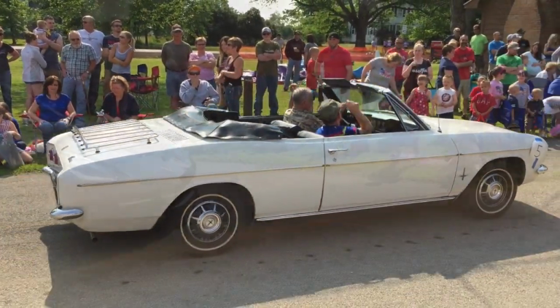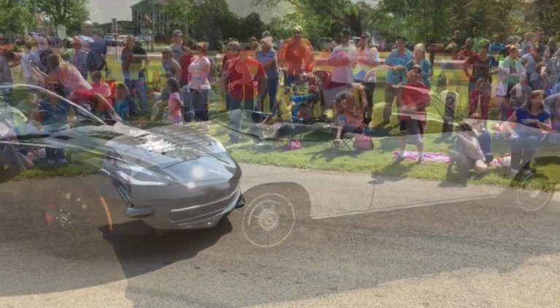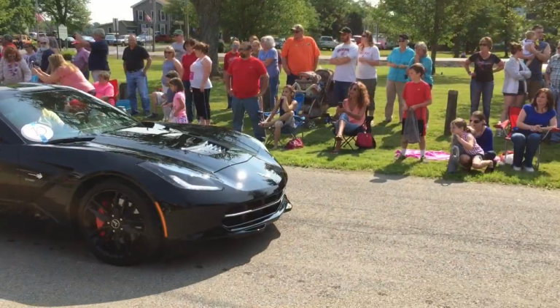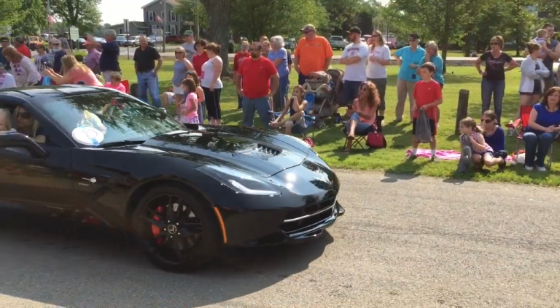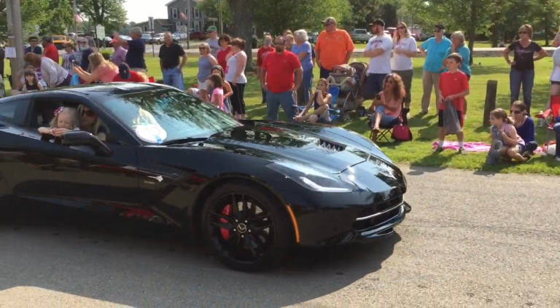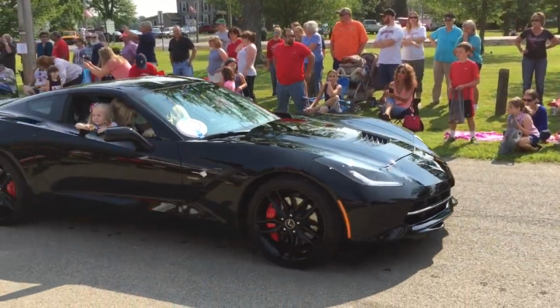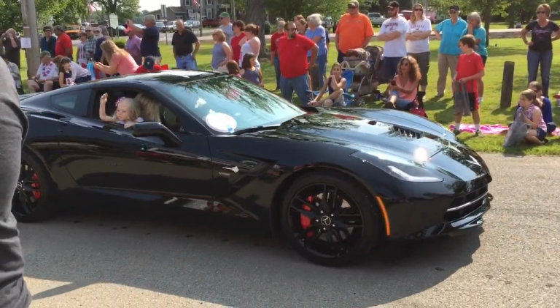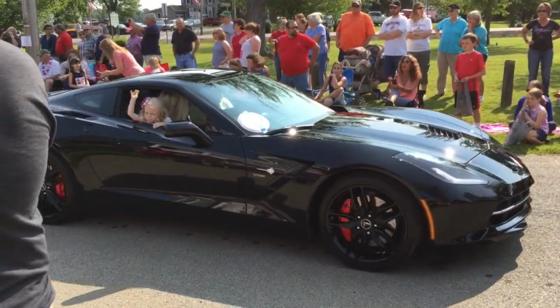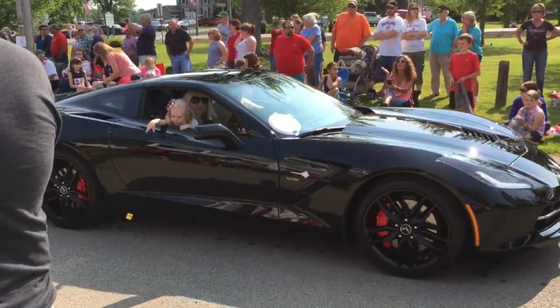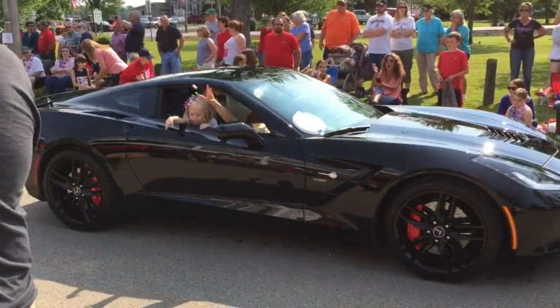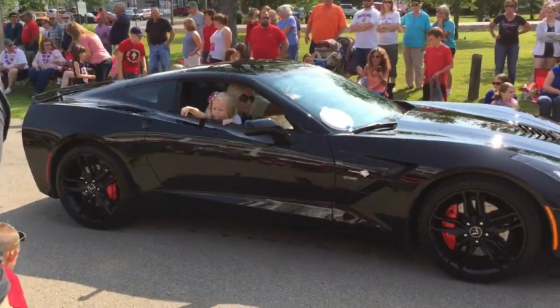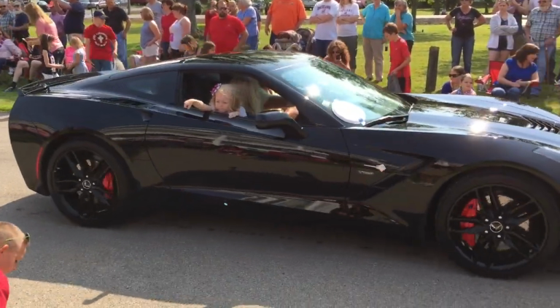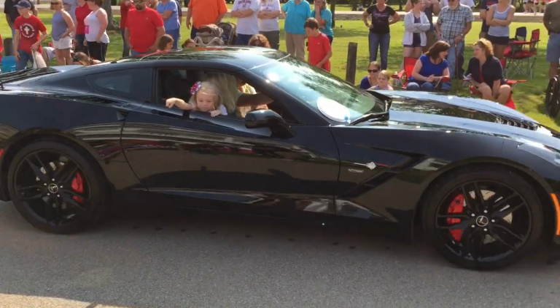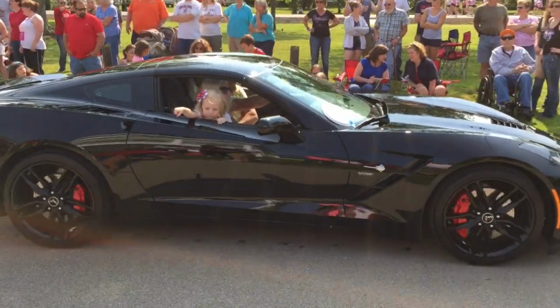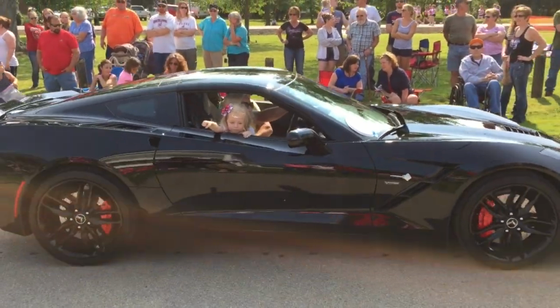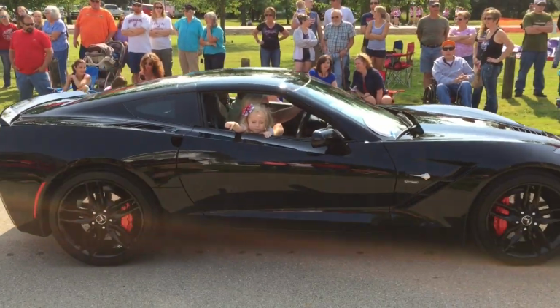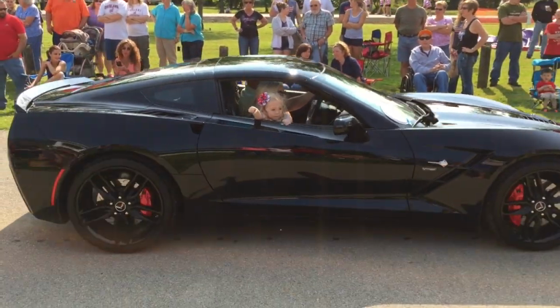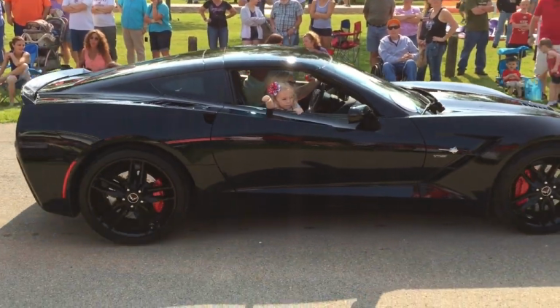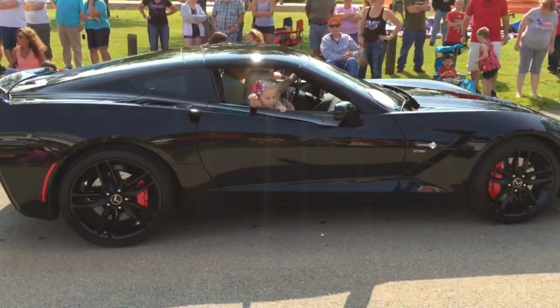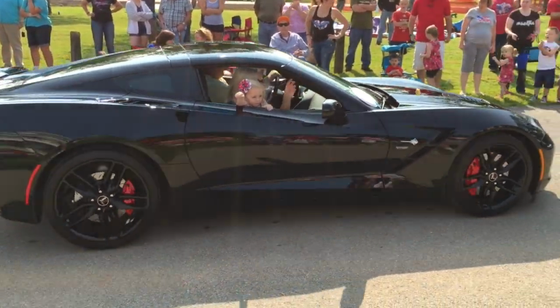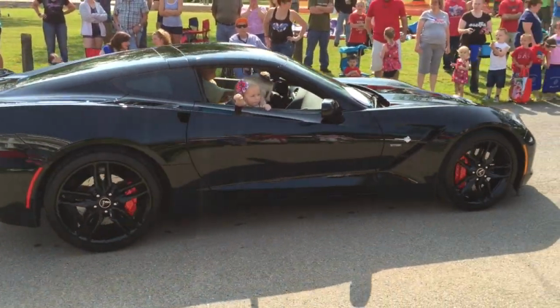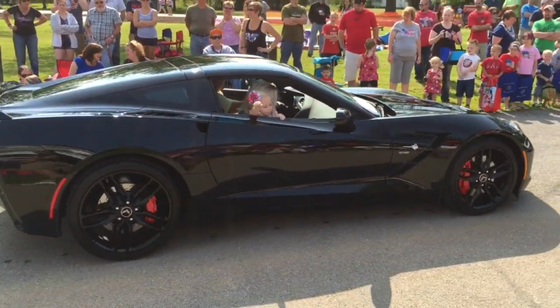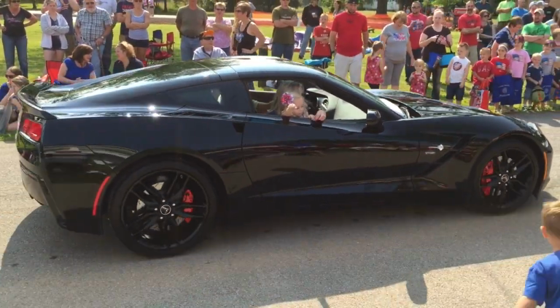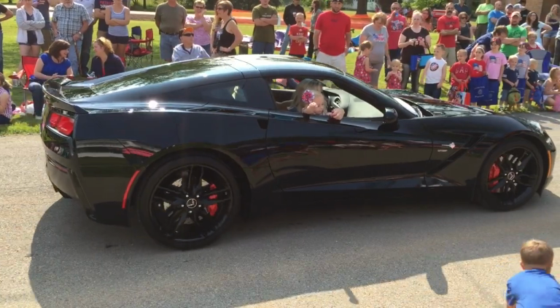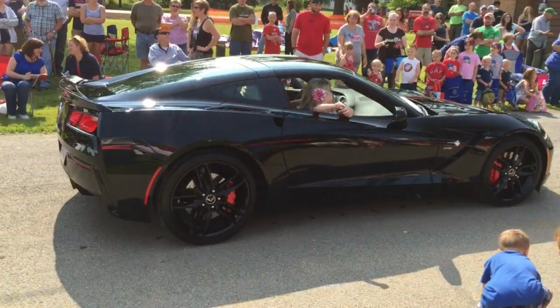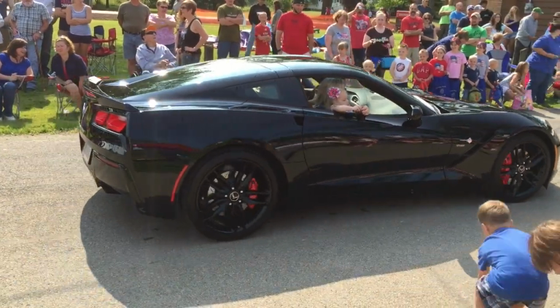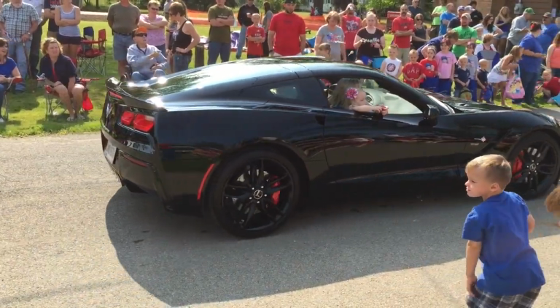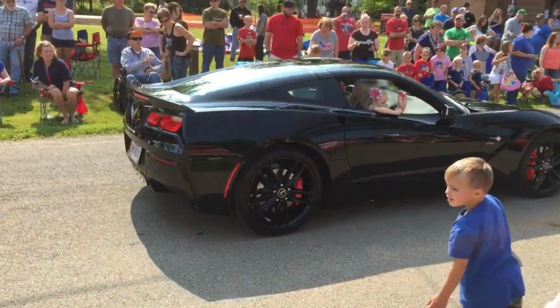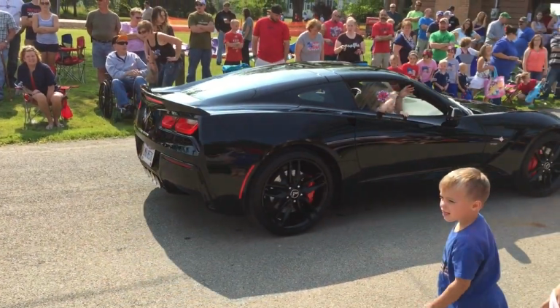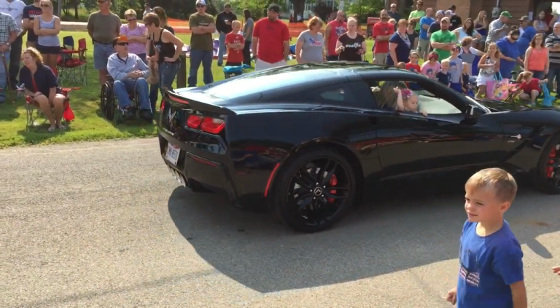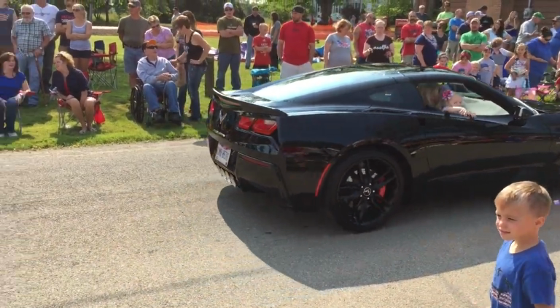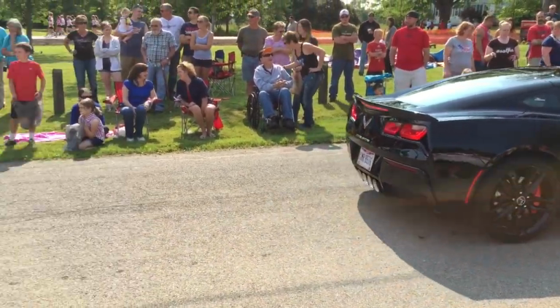Look at that beautiful 2002 Chrysler Prowler, everybody! Chase Arco, everybody. That's definitely a summer car.